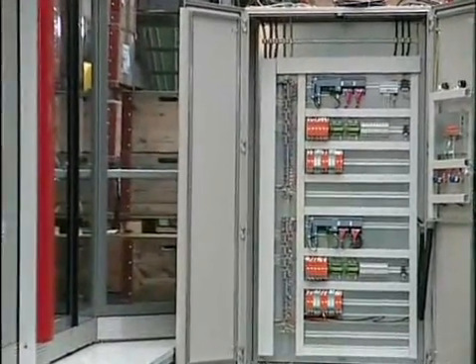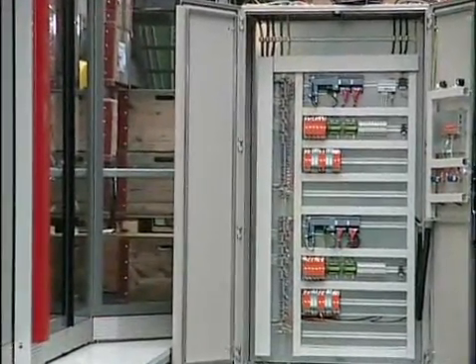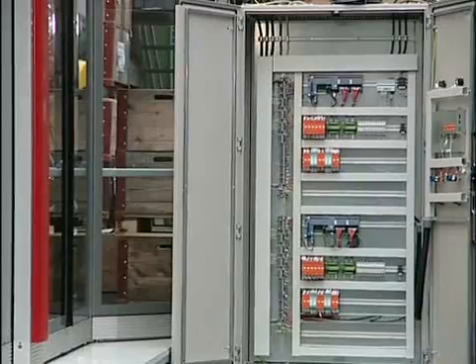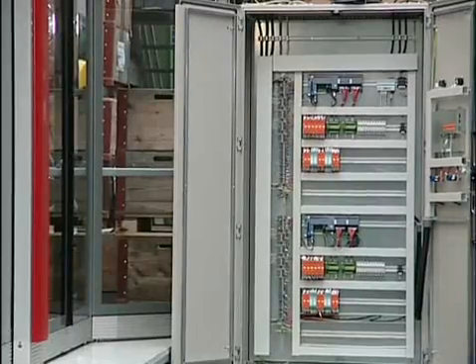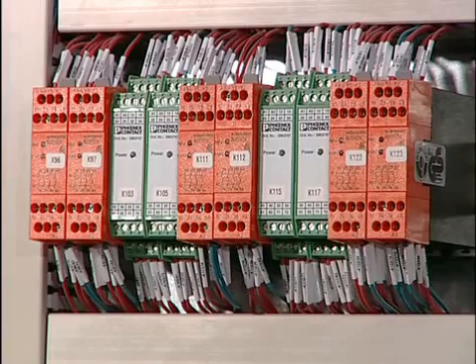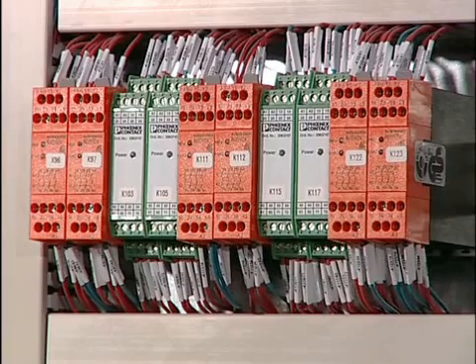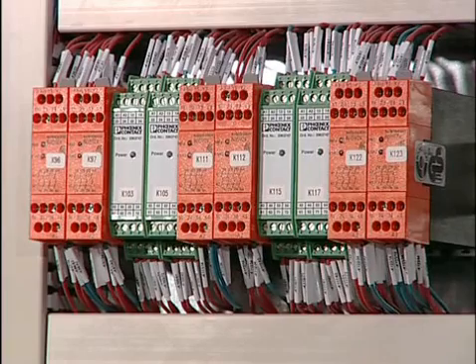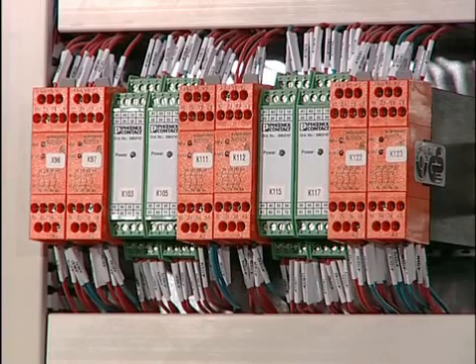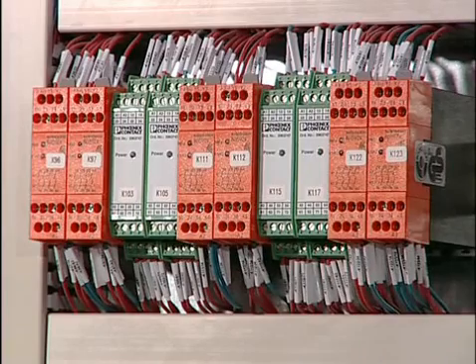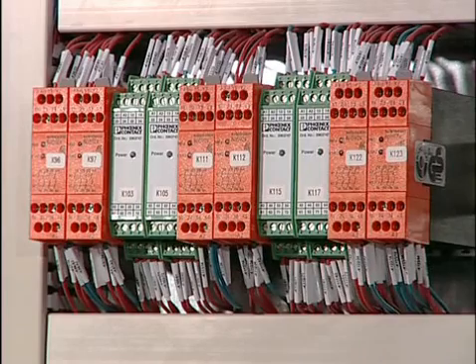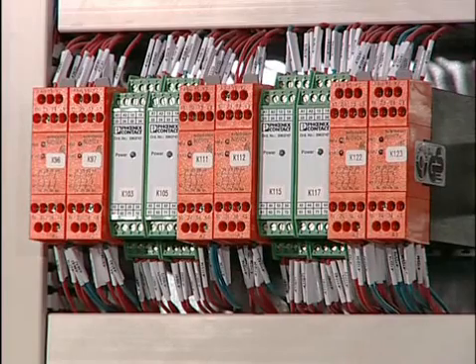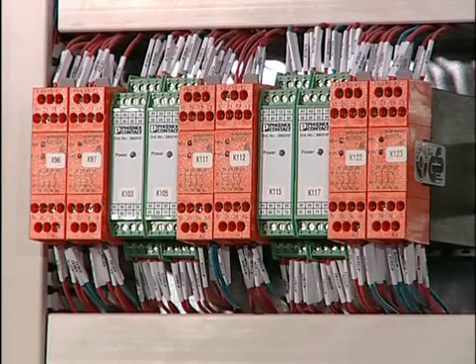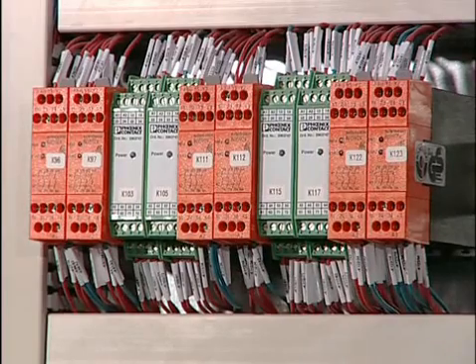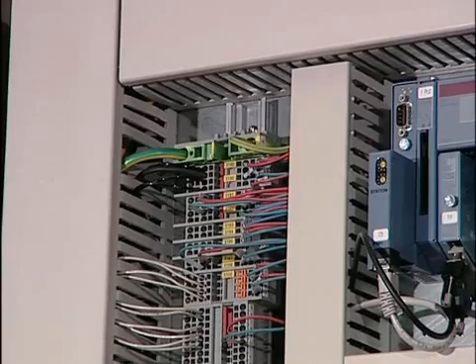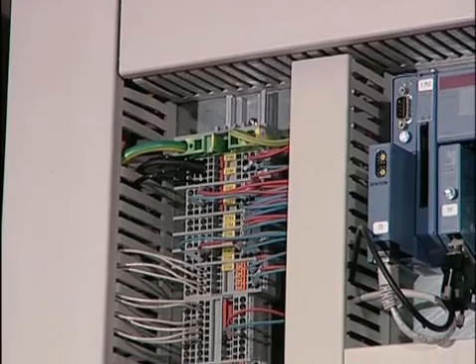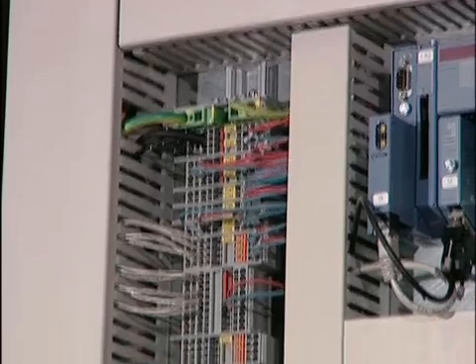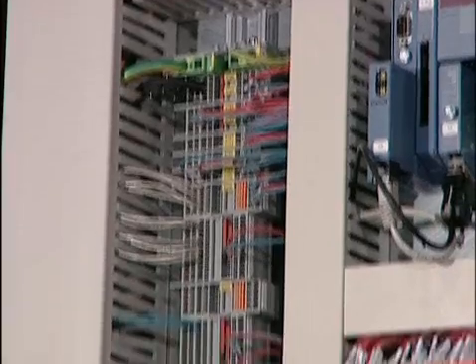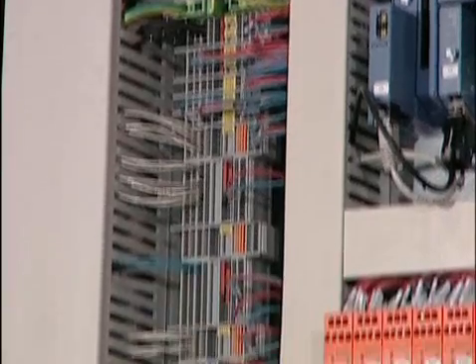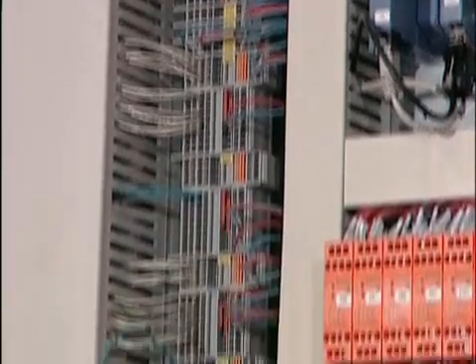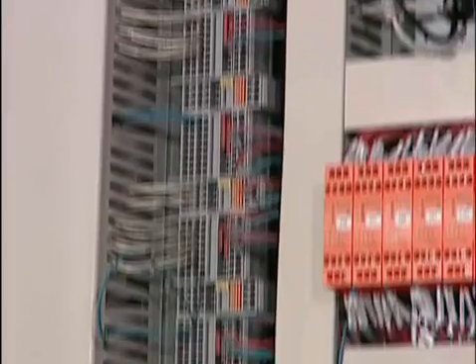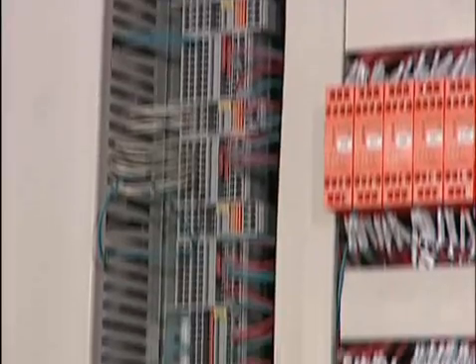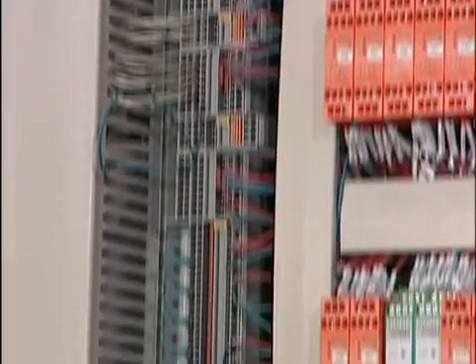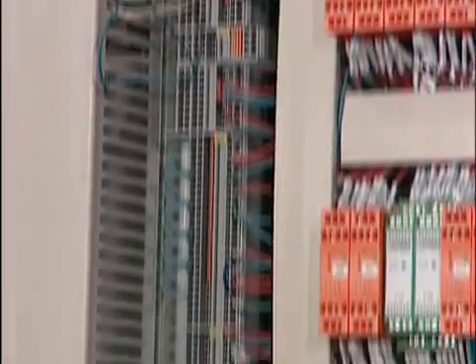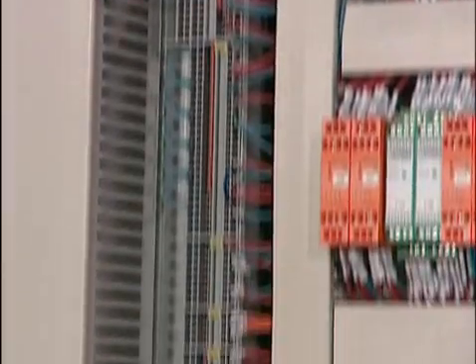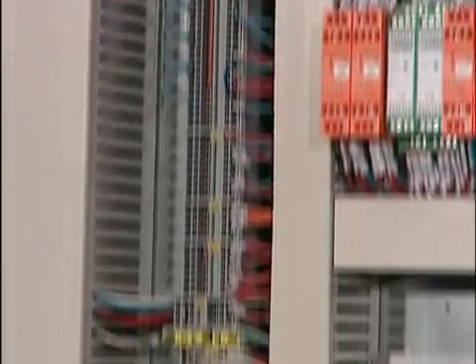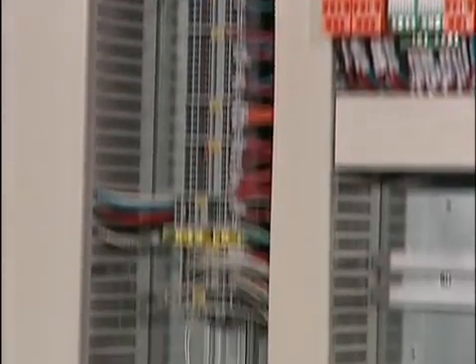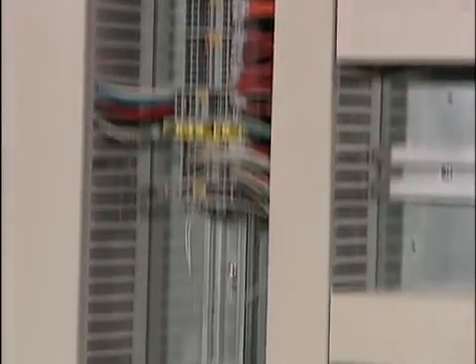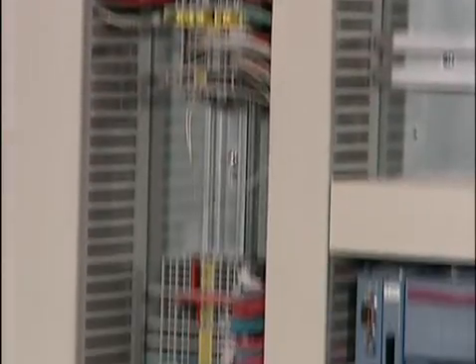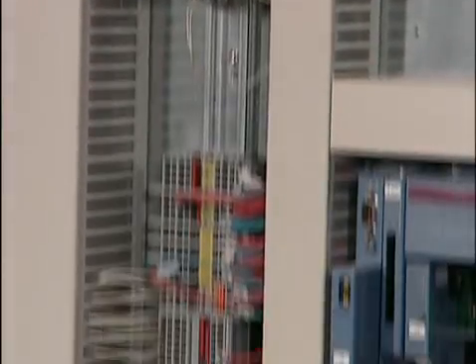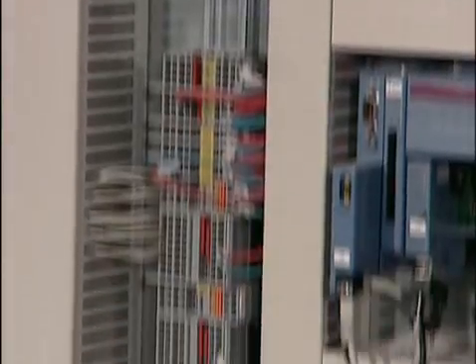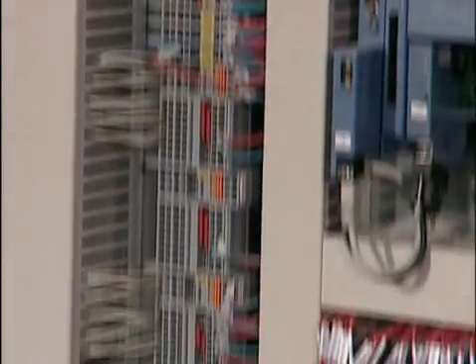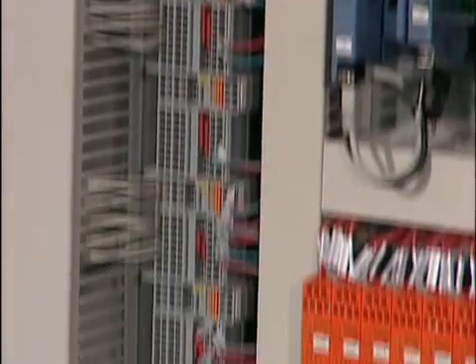Every platform installation requires its own control cabinet, equipped with Phoenix Contact components. The terminal strip inside is almost 2 meters long.